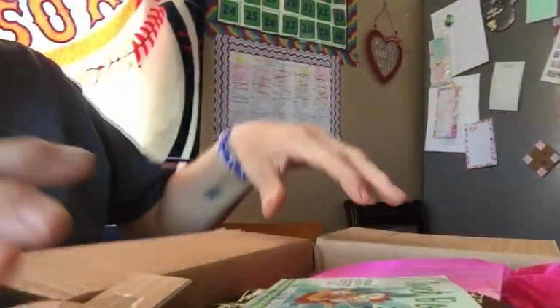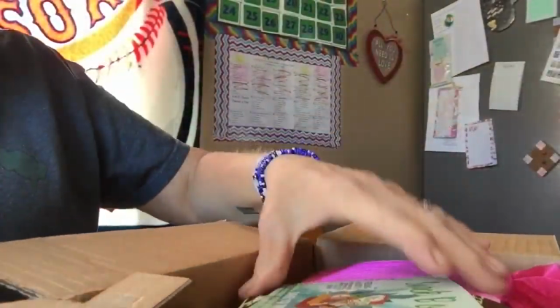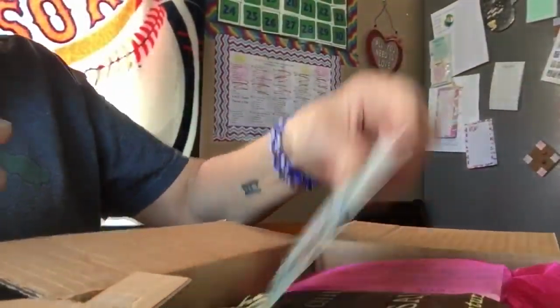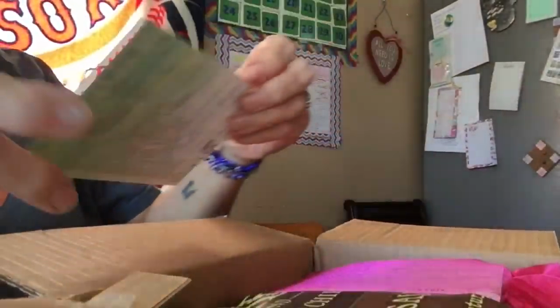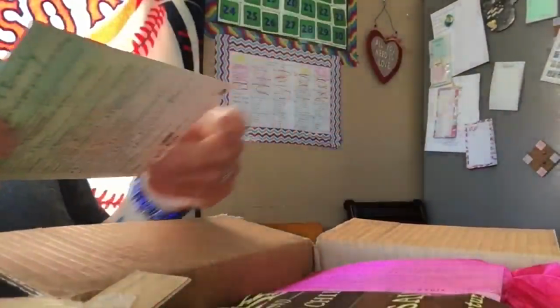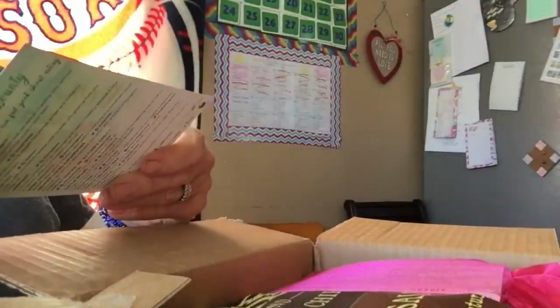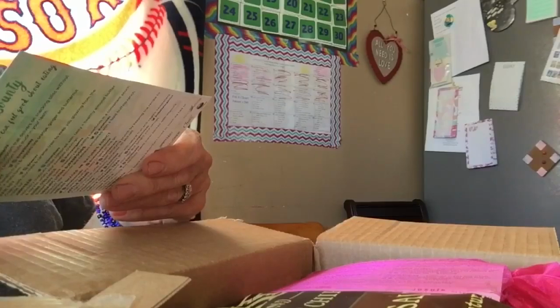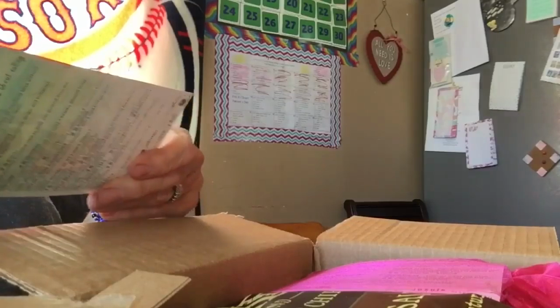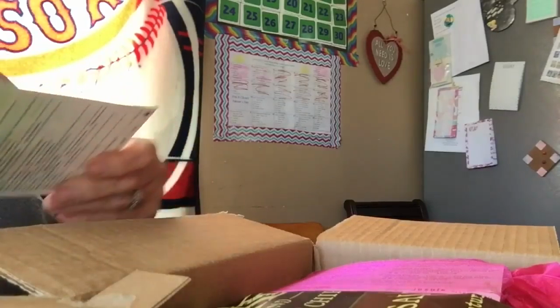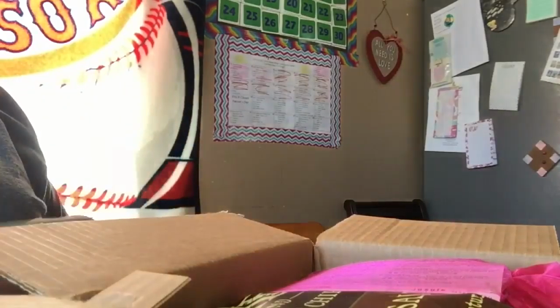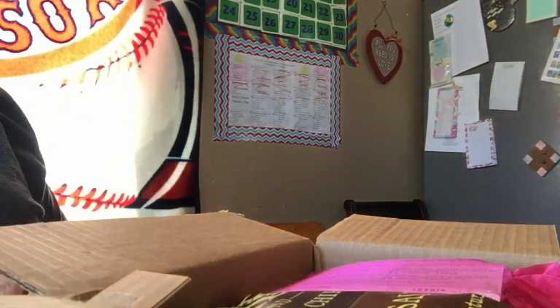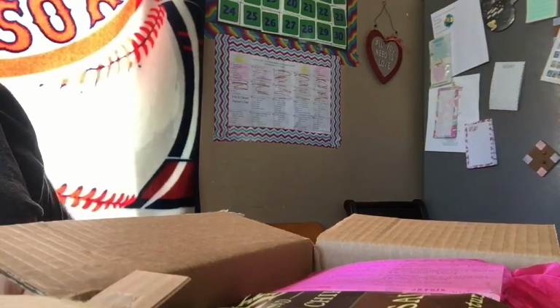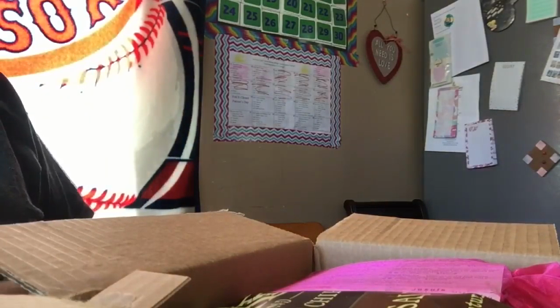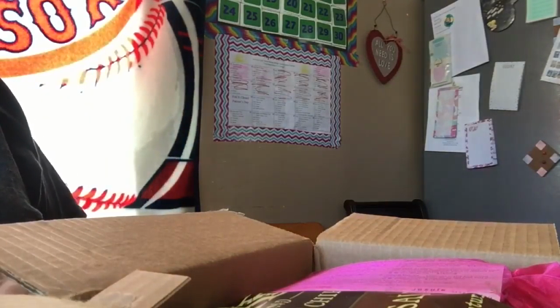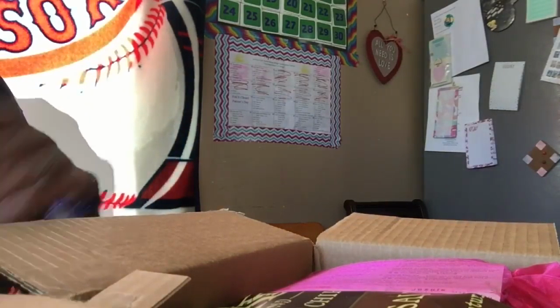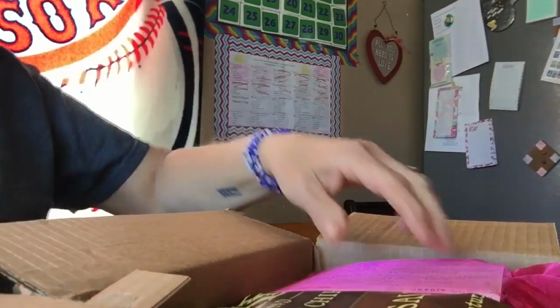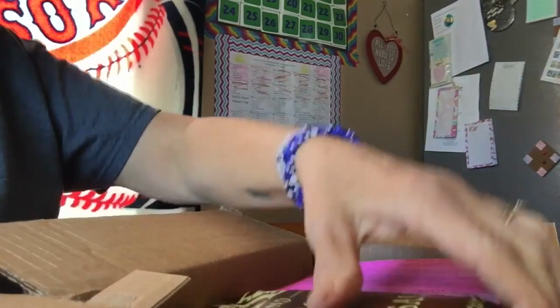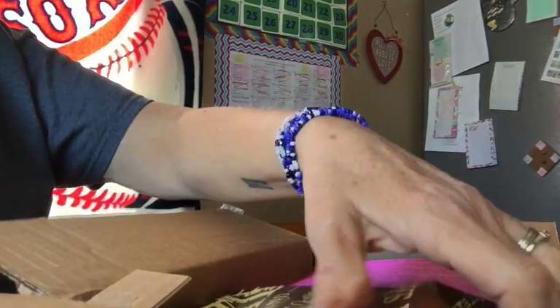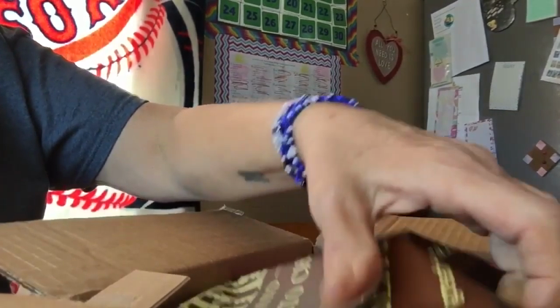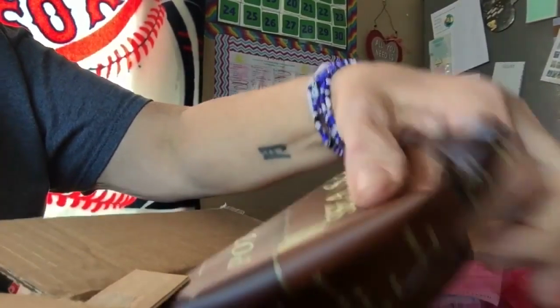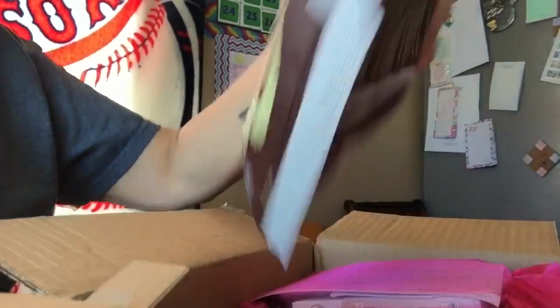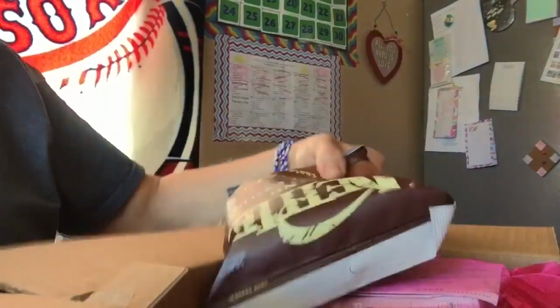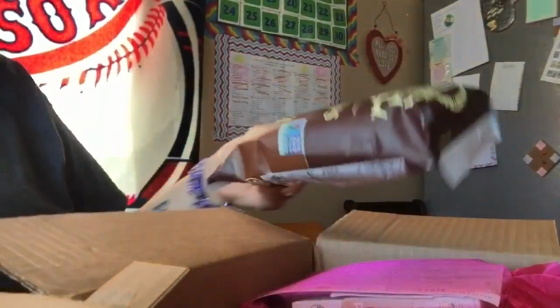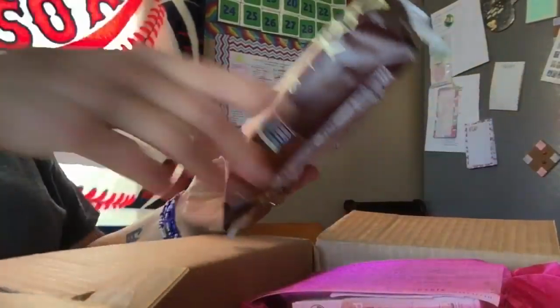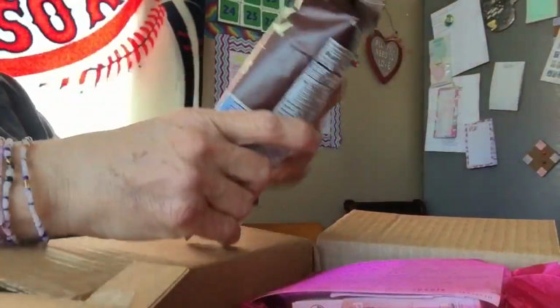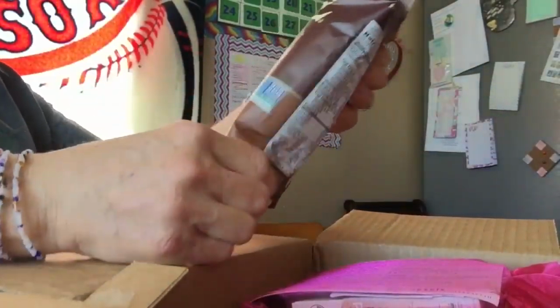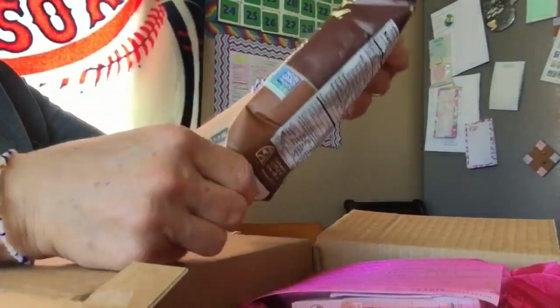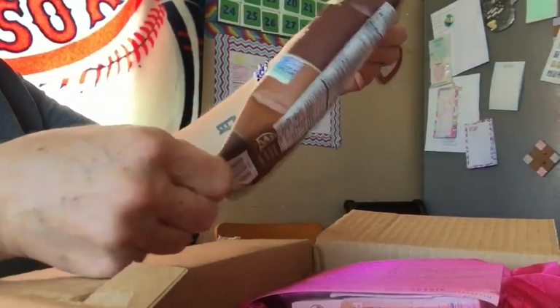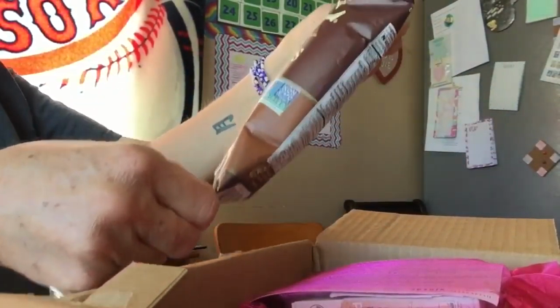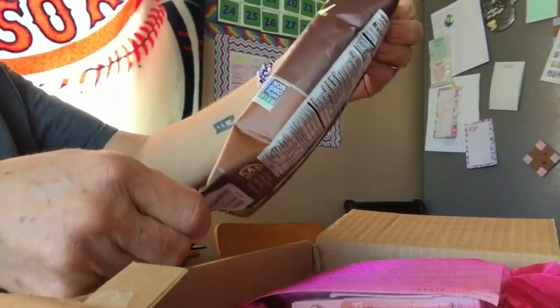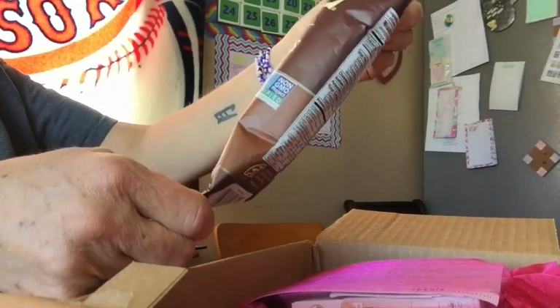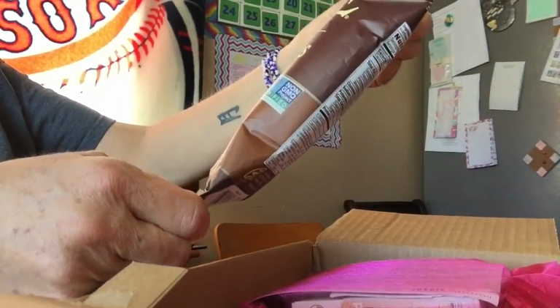It's vegan box time — vegan cut snack box. We have kettle brand potato chips, sea salt.